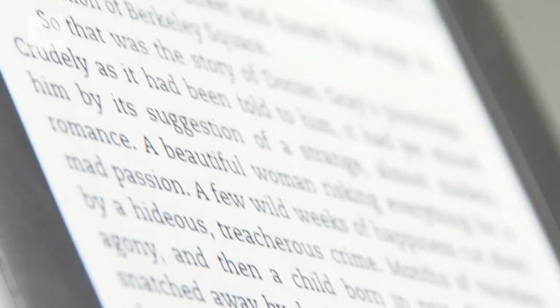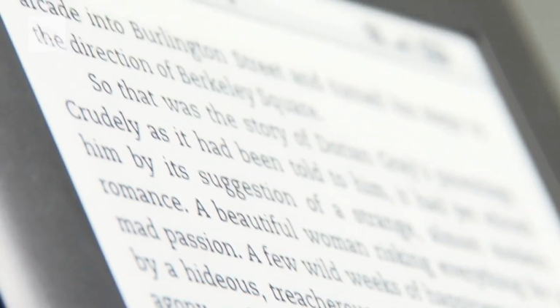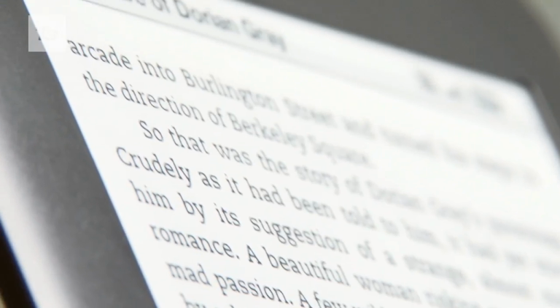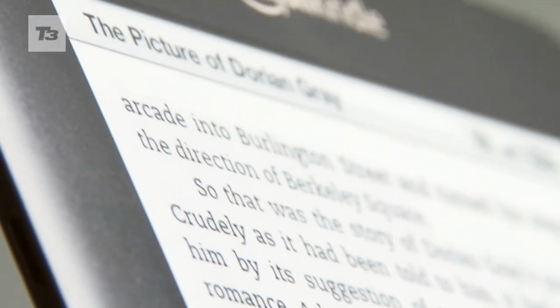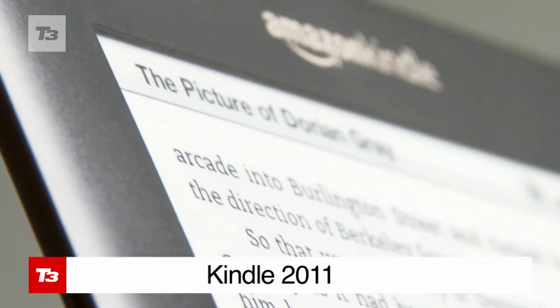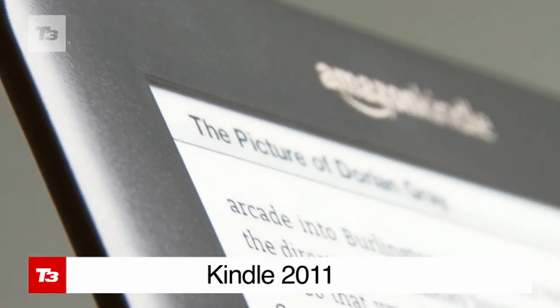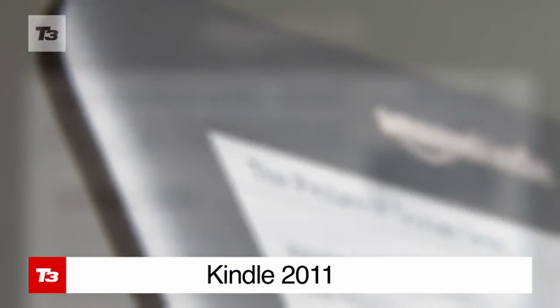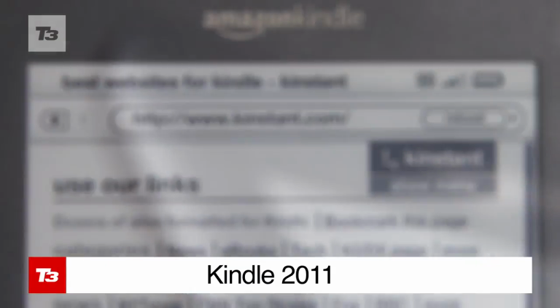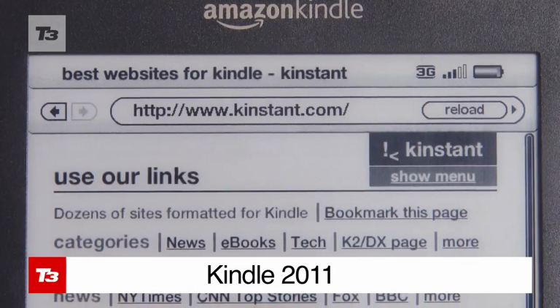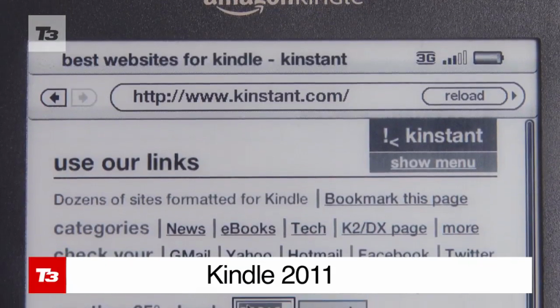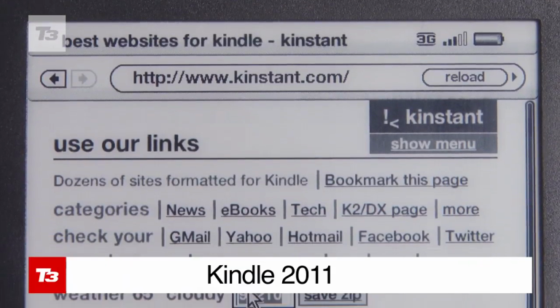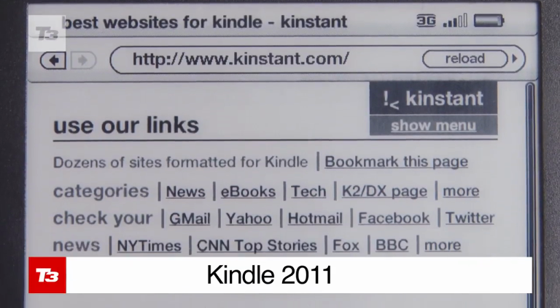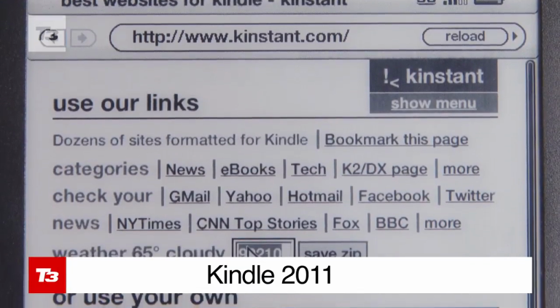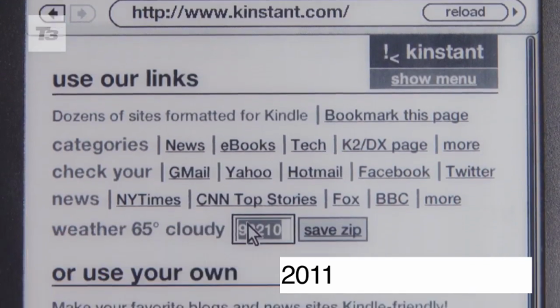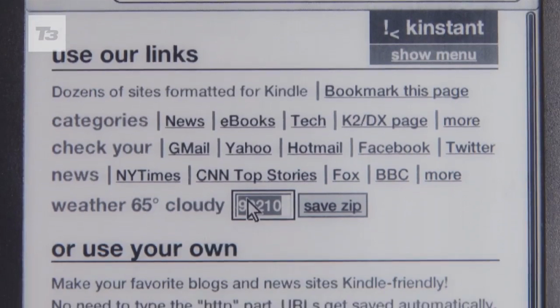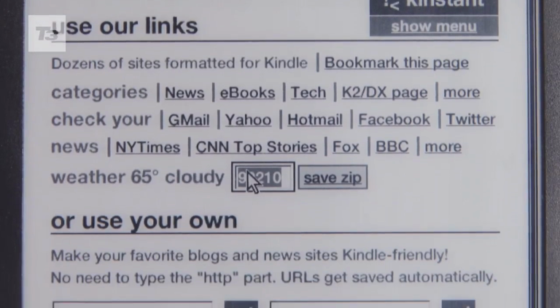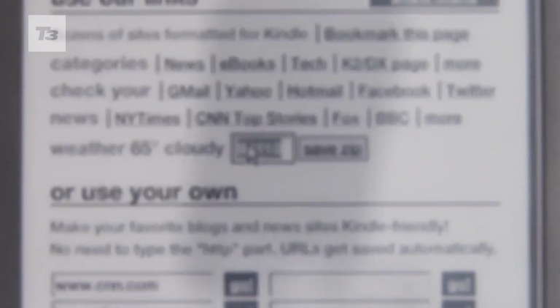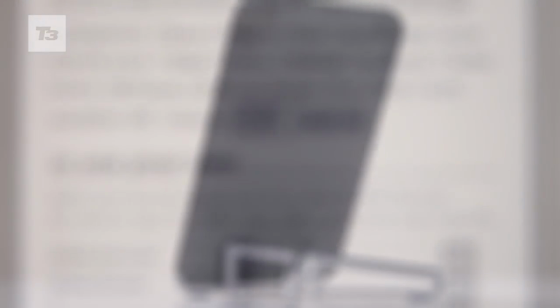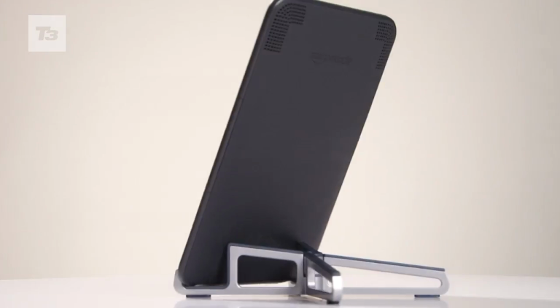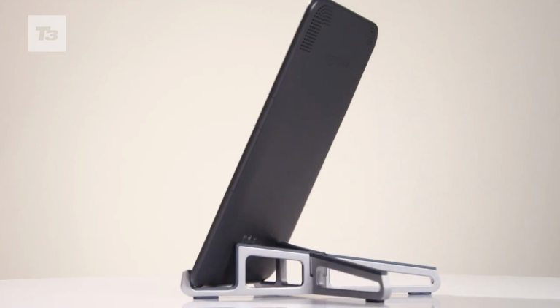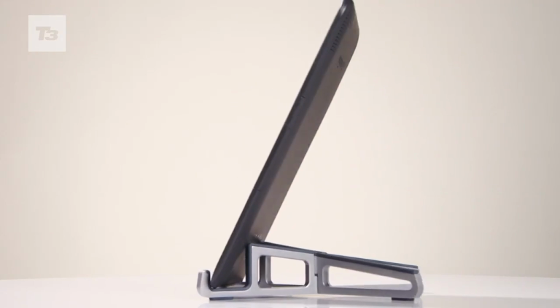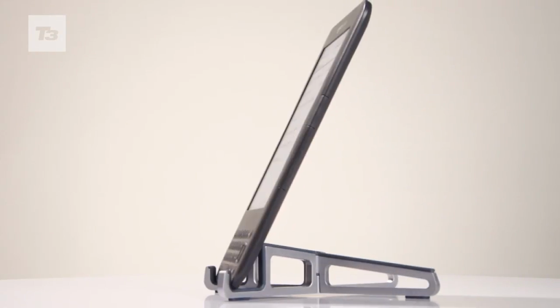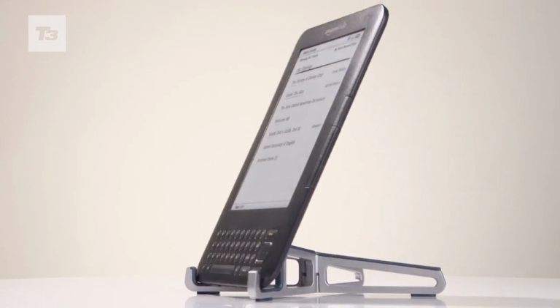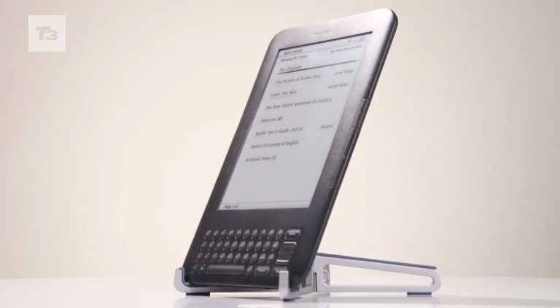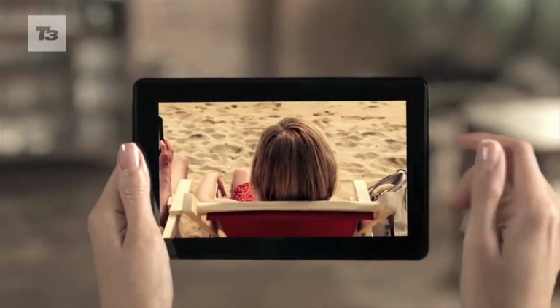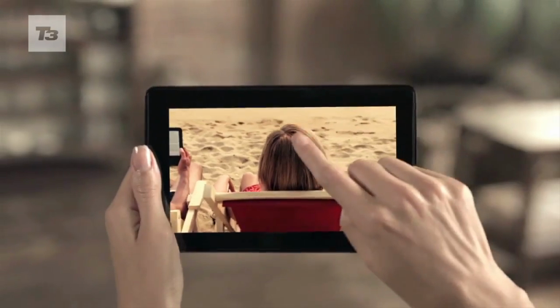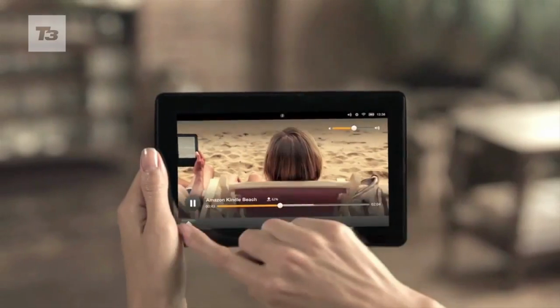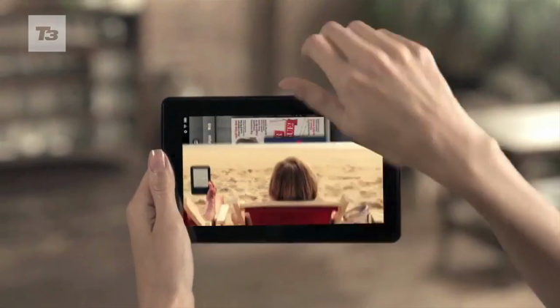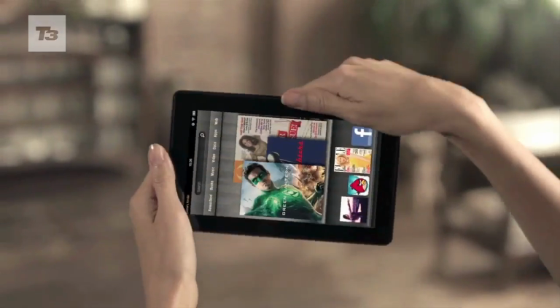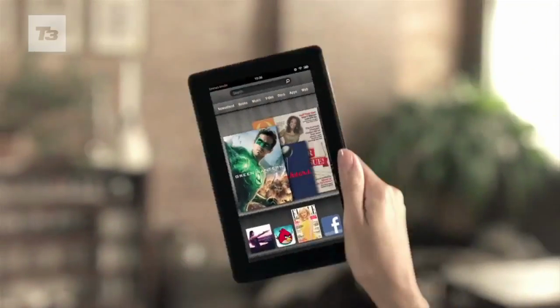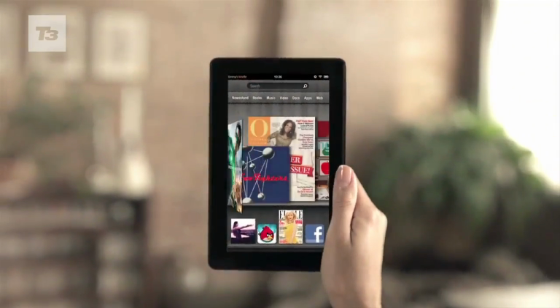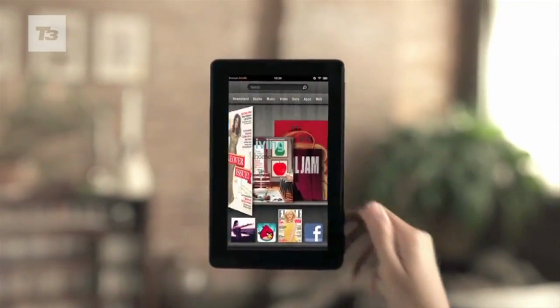When Amazon released its first generation Kindle back in 2007, it became easier to read on busy trains and saw an end to lugging a bag full of heavy hardbacks around on holiday. Just in time for Christmas, the e-retailer announced a new line-up in the US.